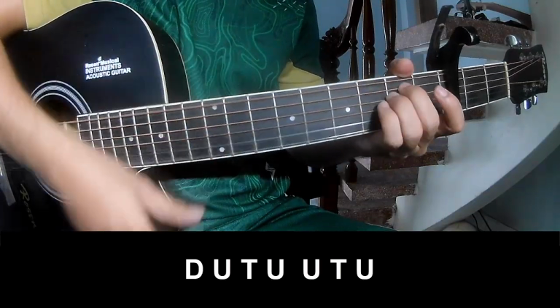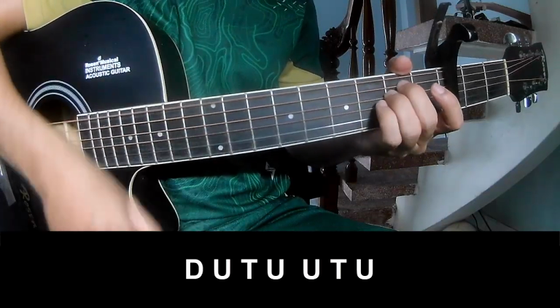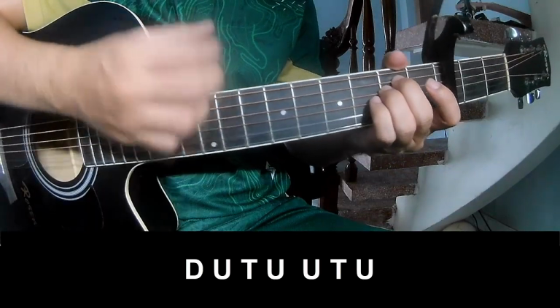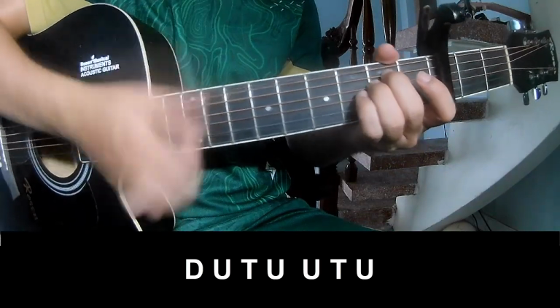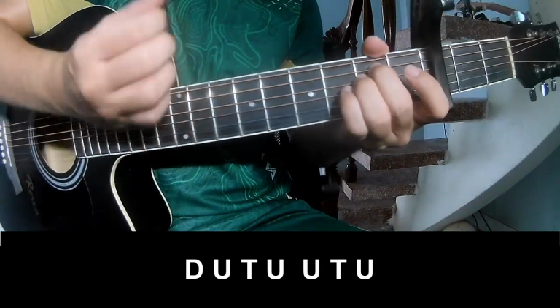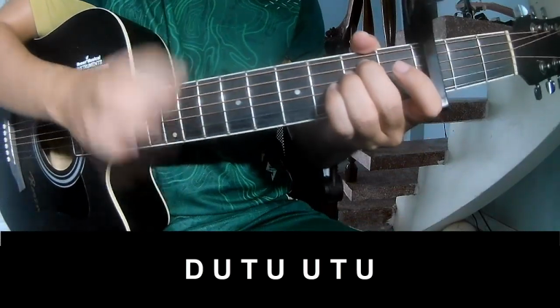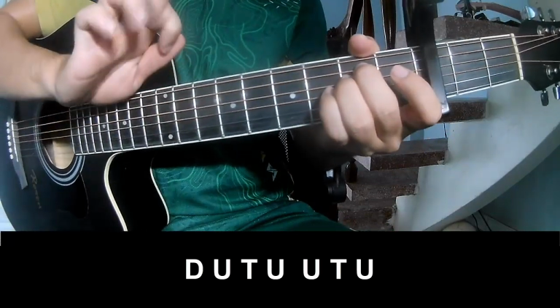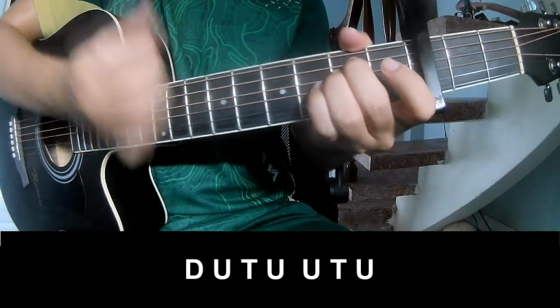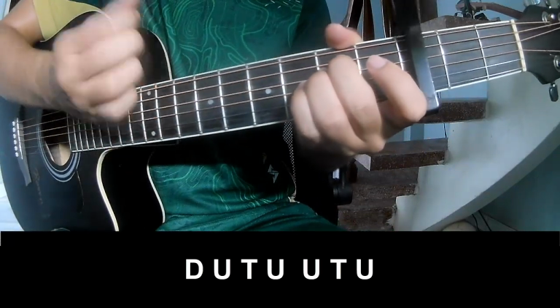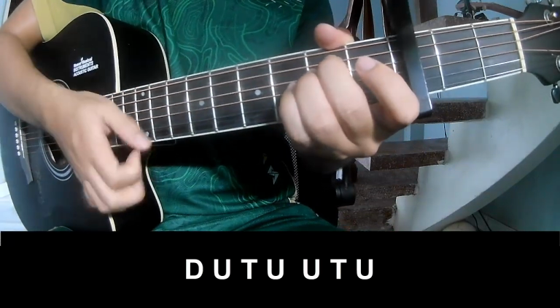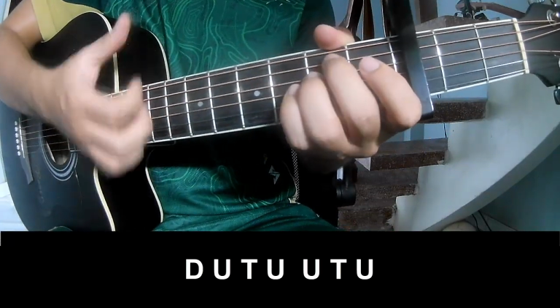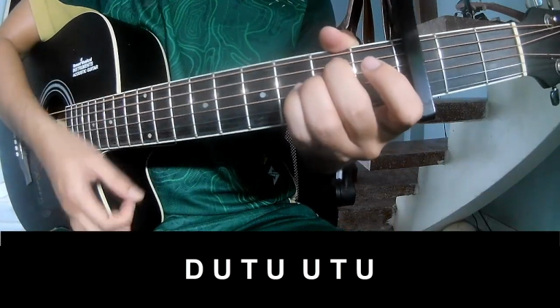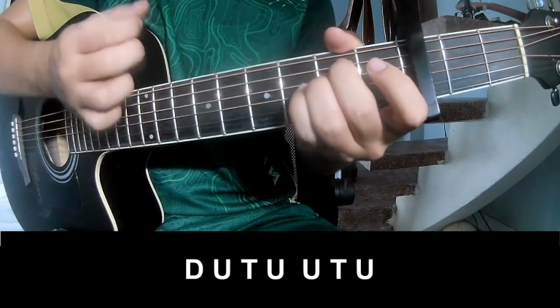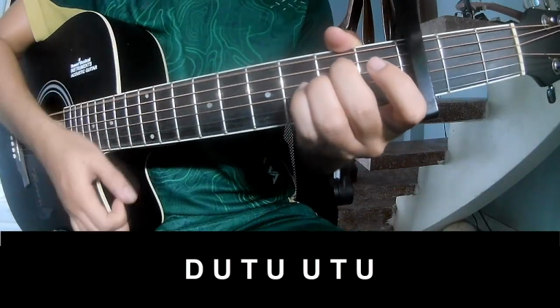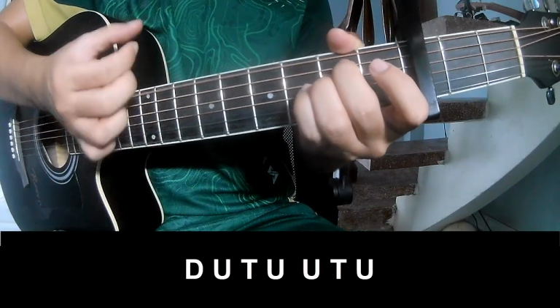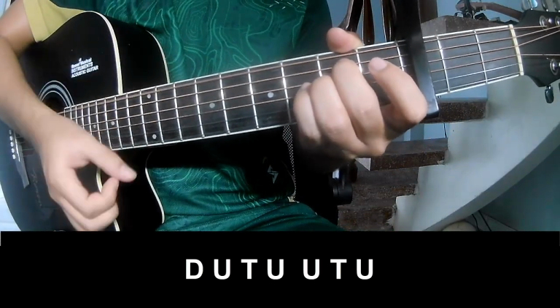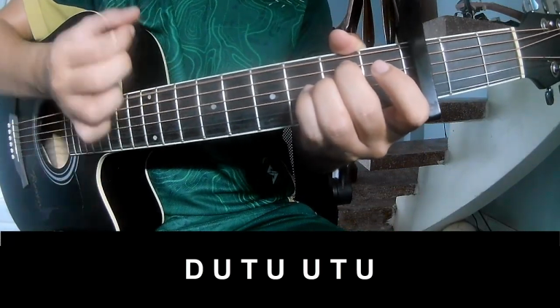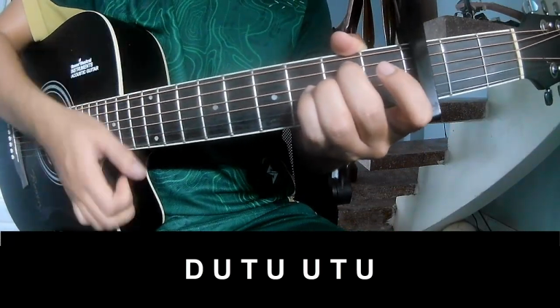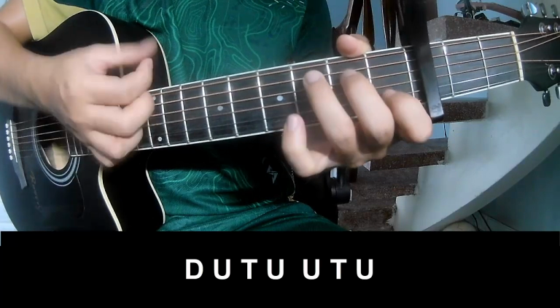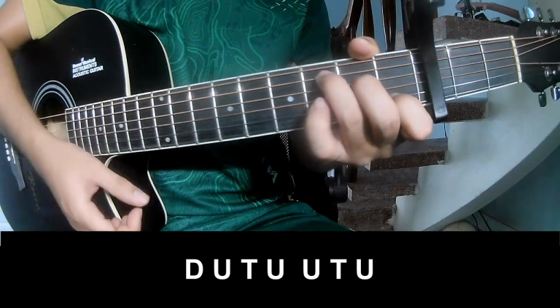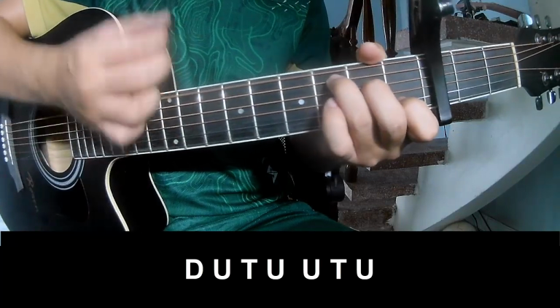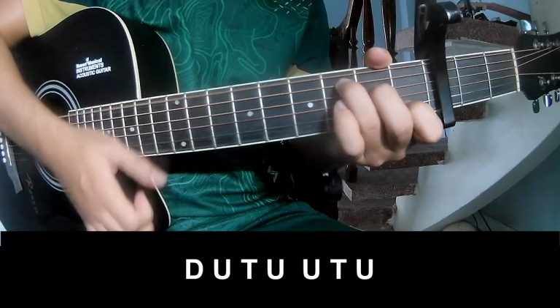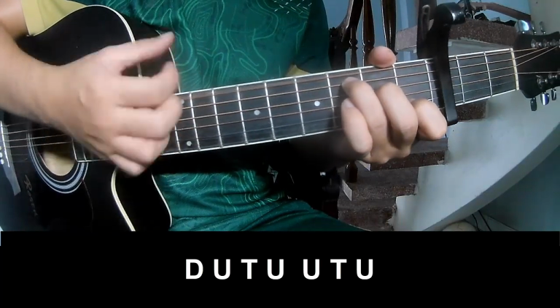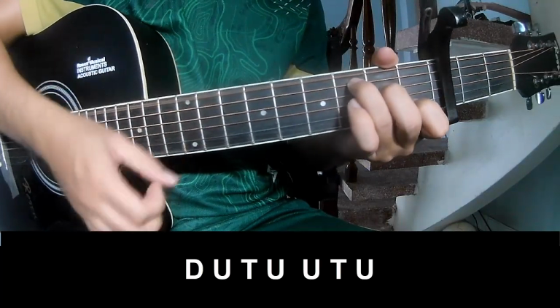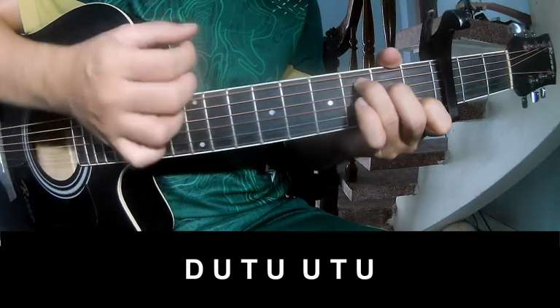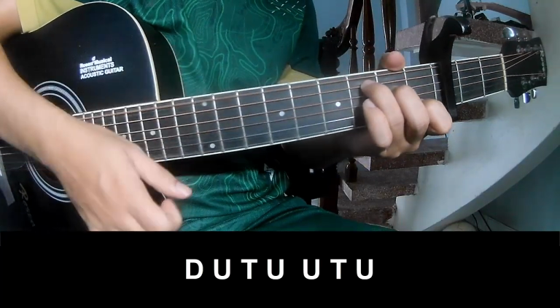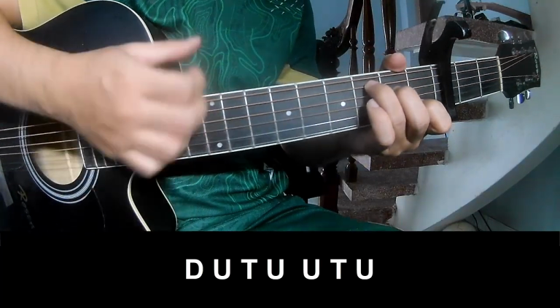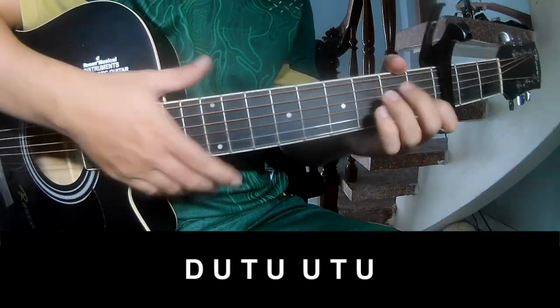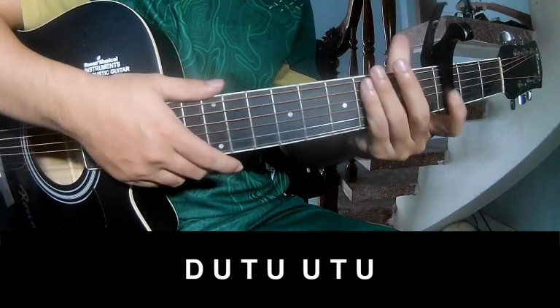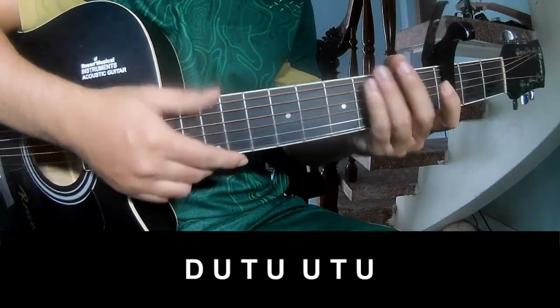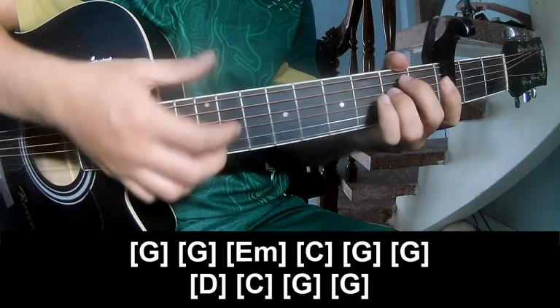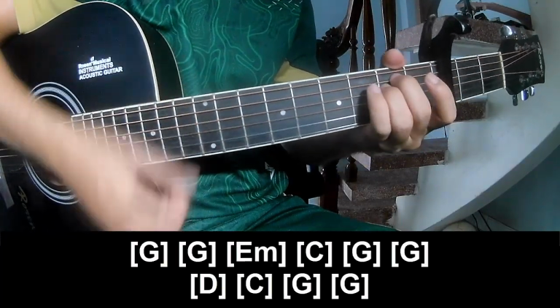Down, up, tap, up, up, tap, up, down, up, tap, up, up, tap, up. And play along Em.